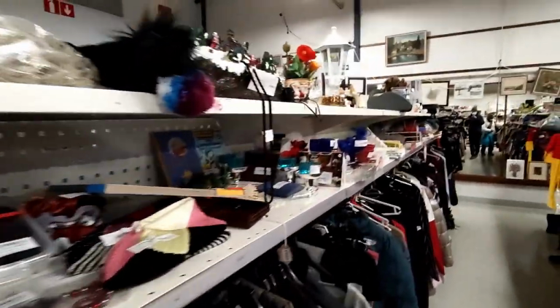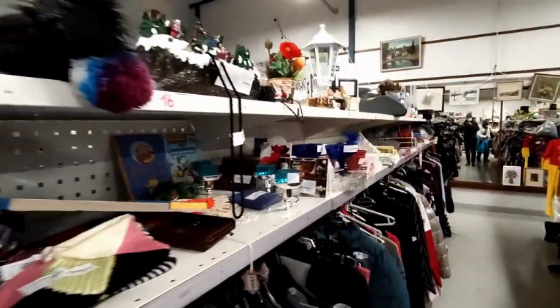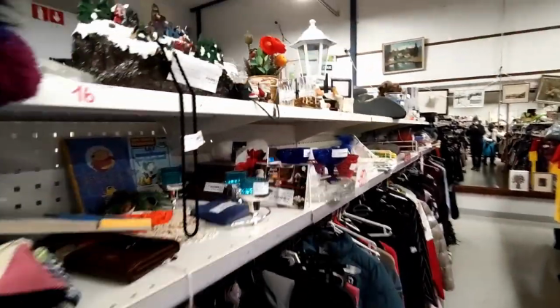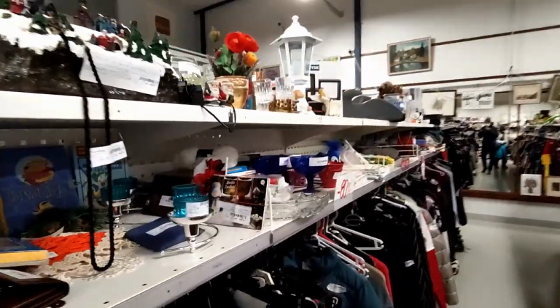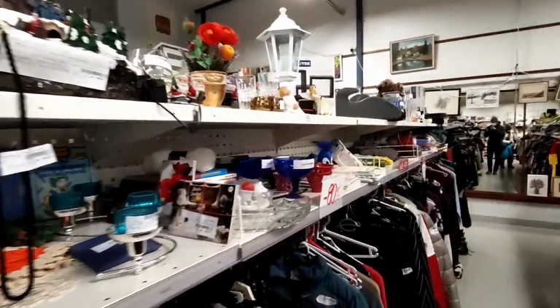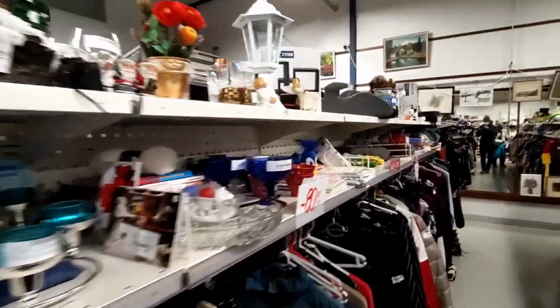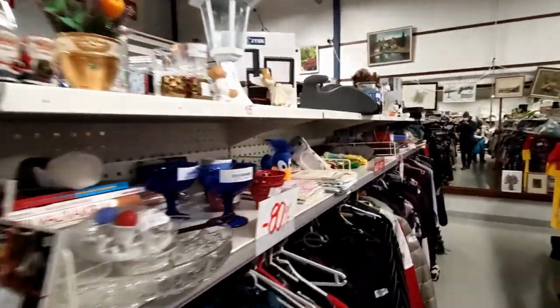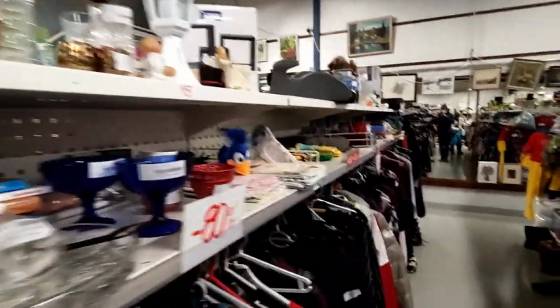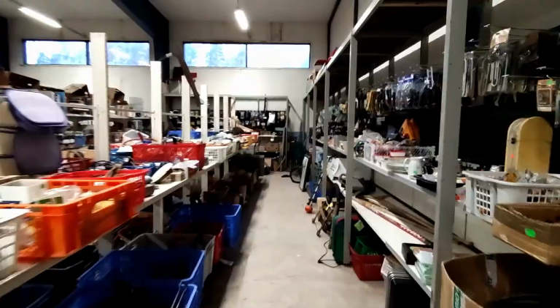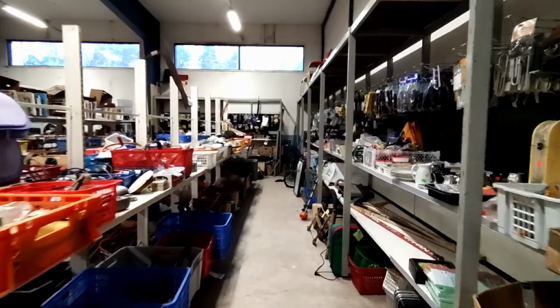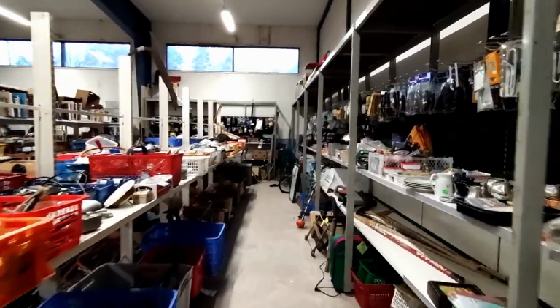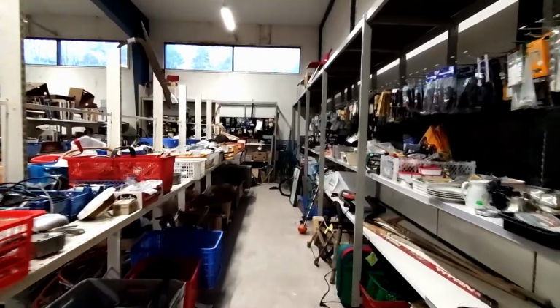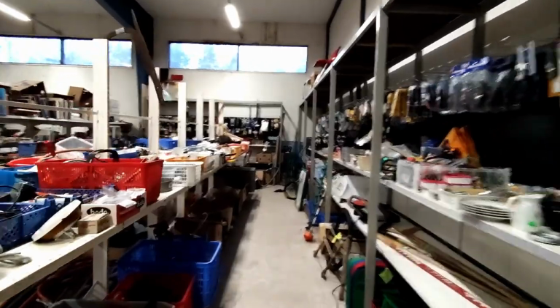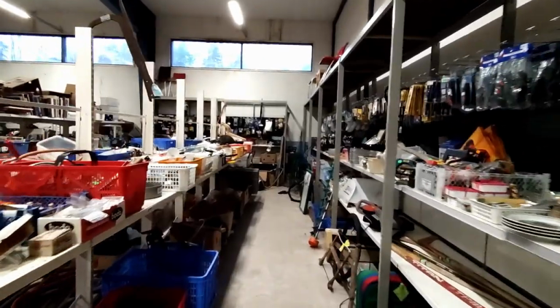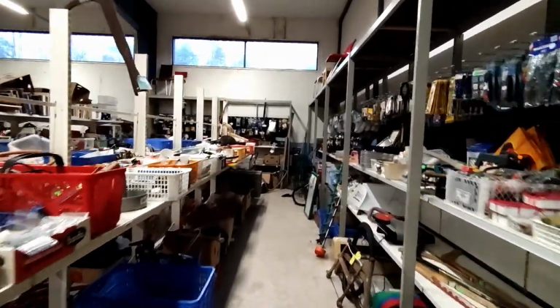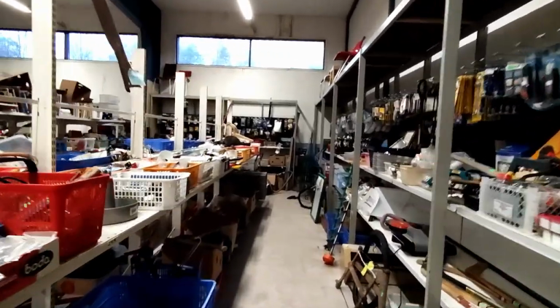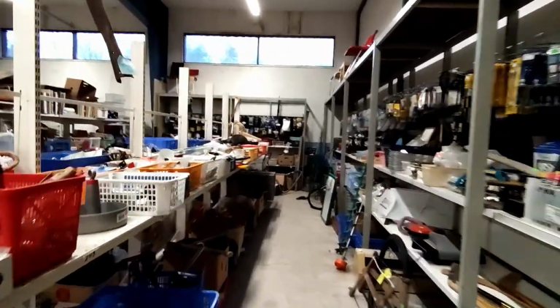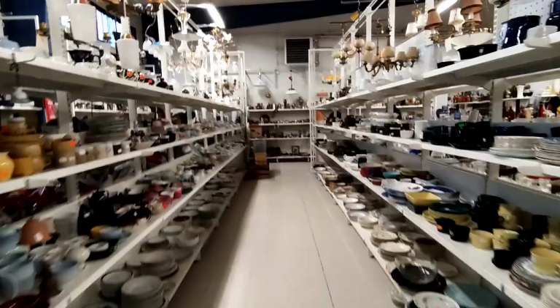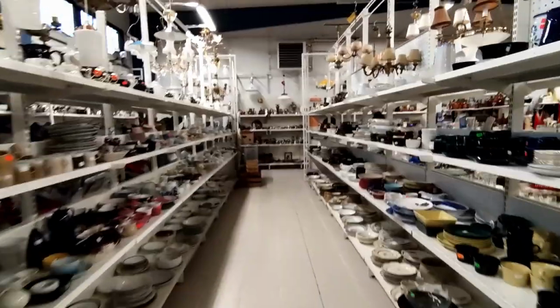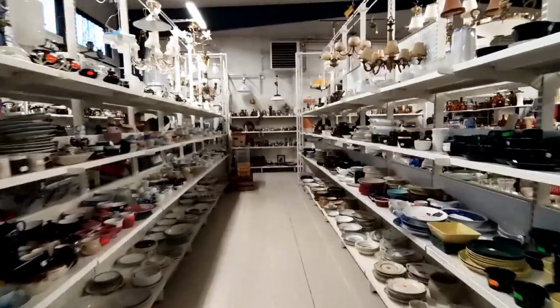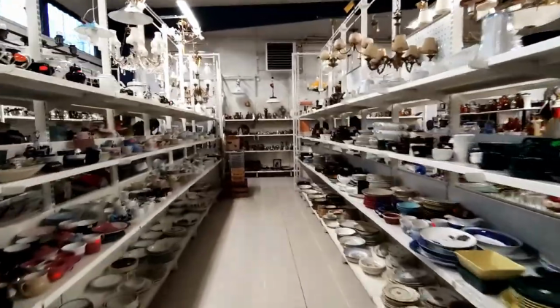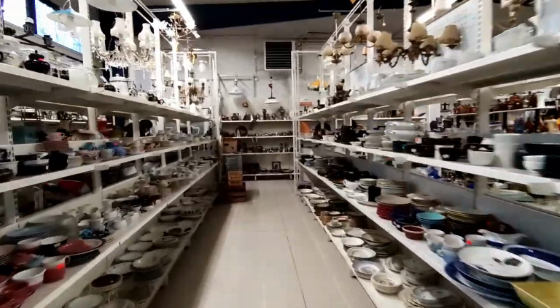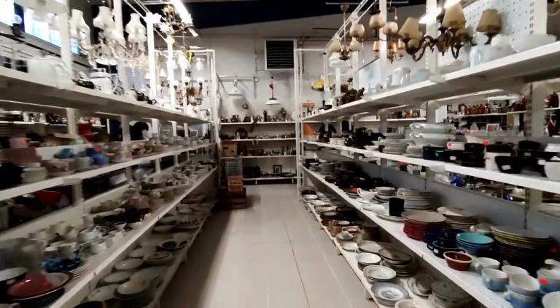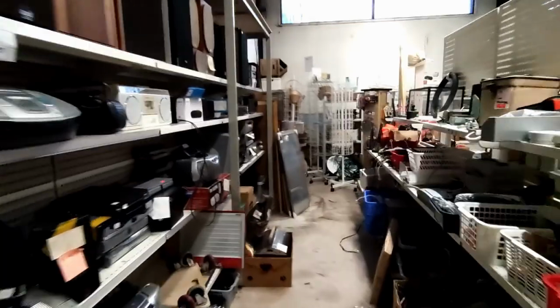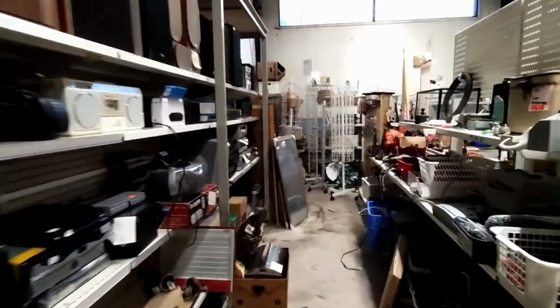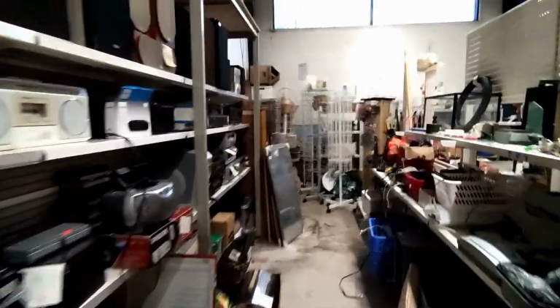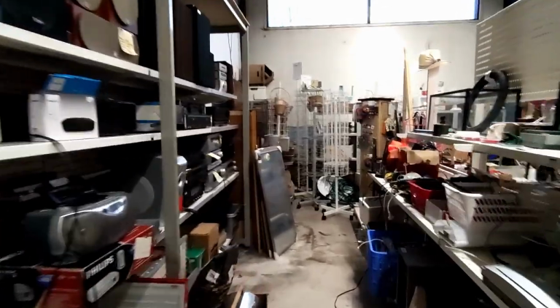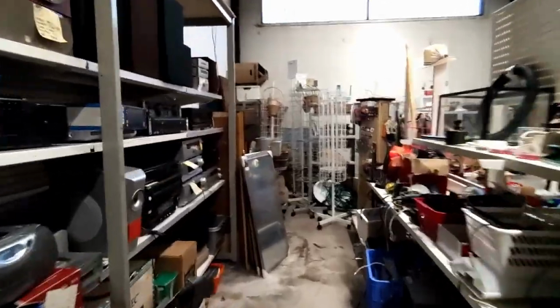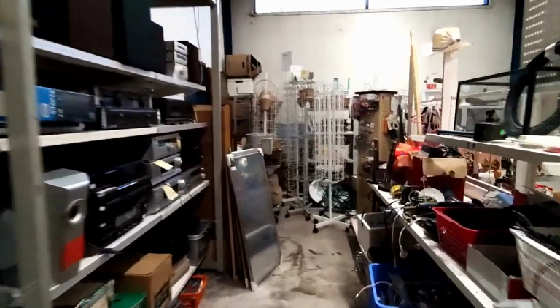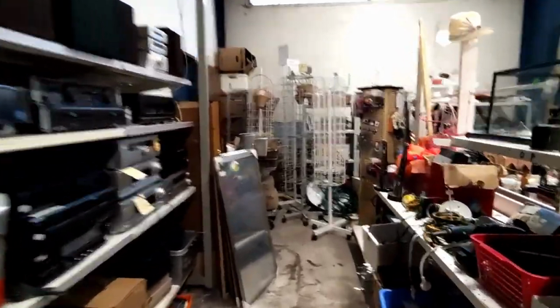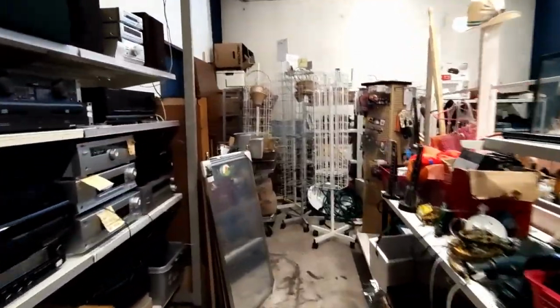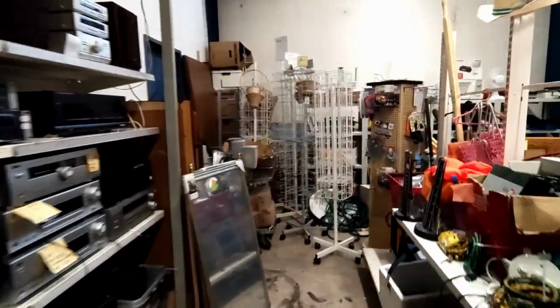Let's have a look at the first location. This flea market doesn't have that many rentable shelves — it's mostly the store's own stuff — and well, there's a lot, mostly cups and pots and such, but there are some electronics also.